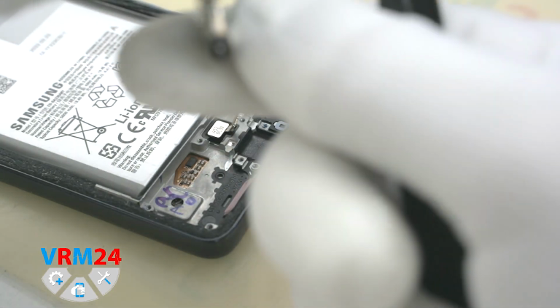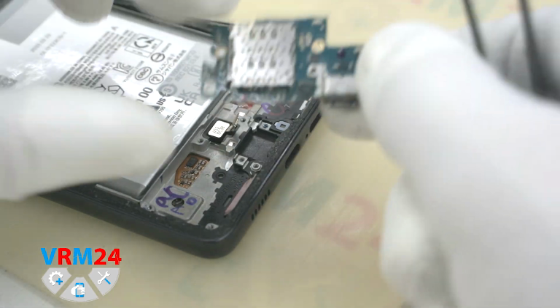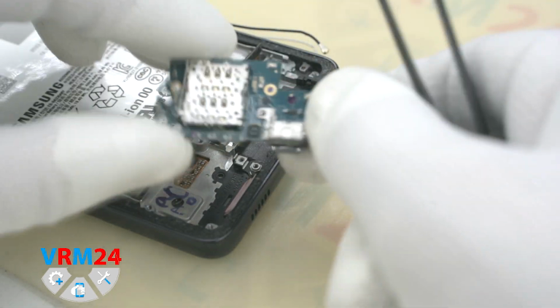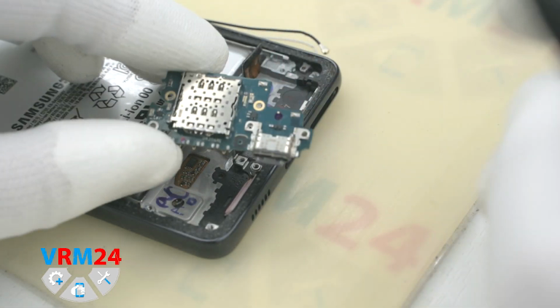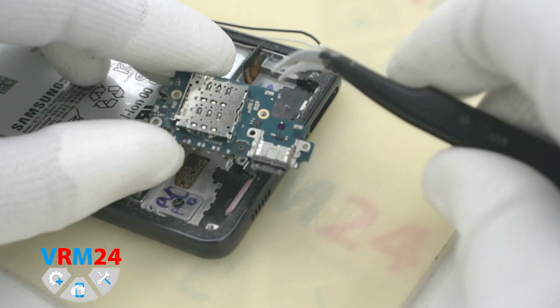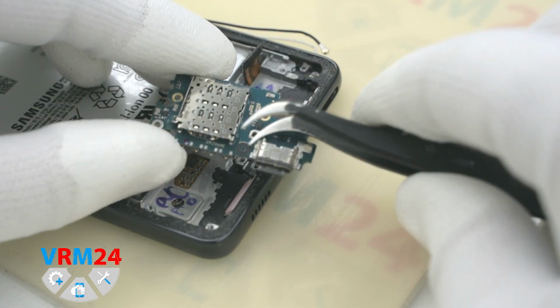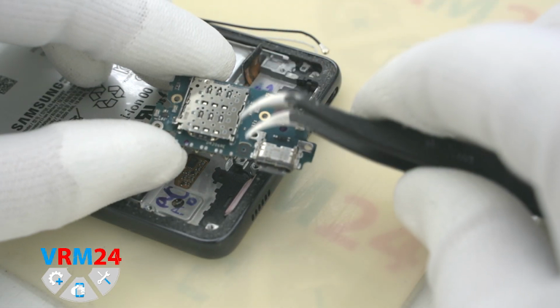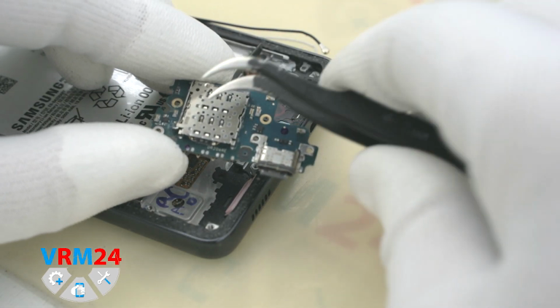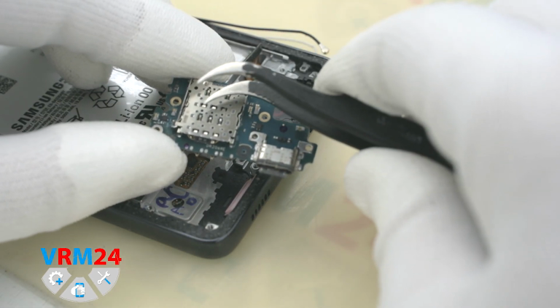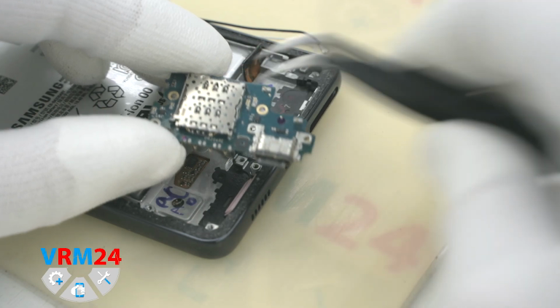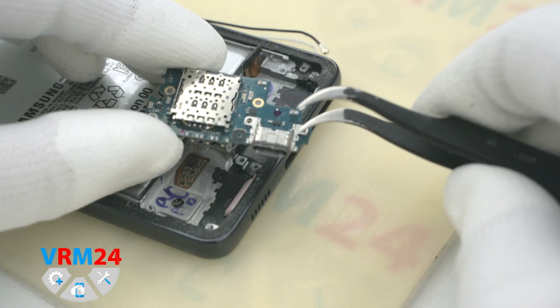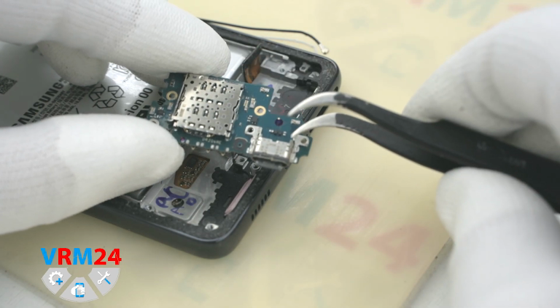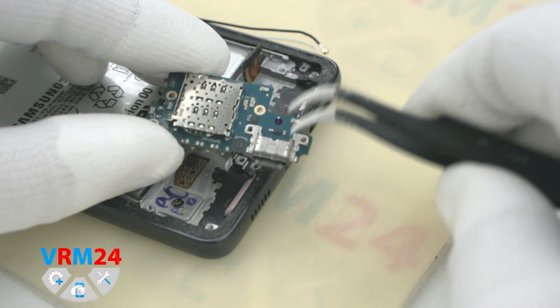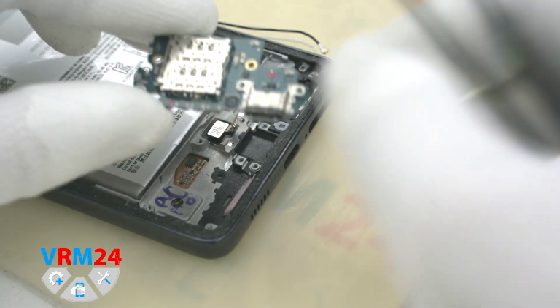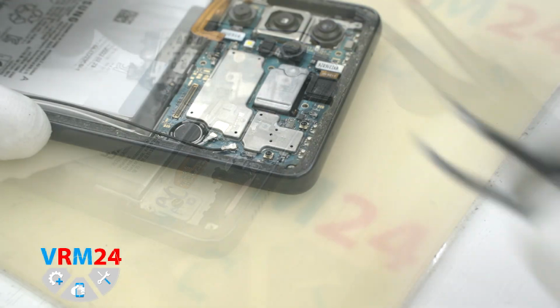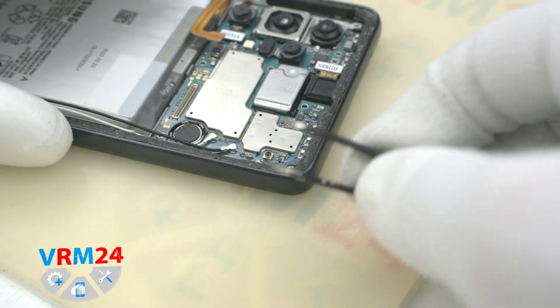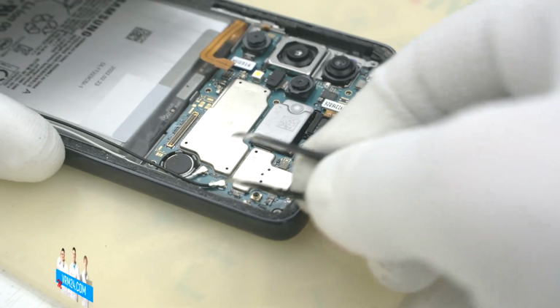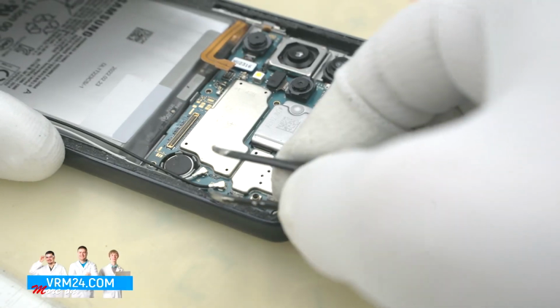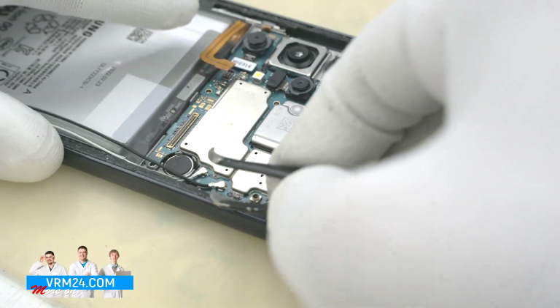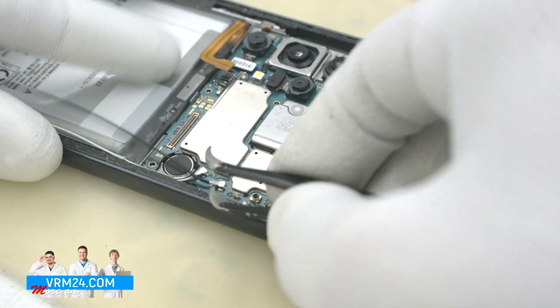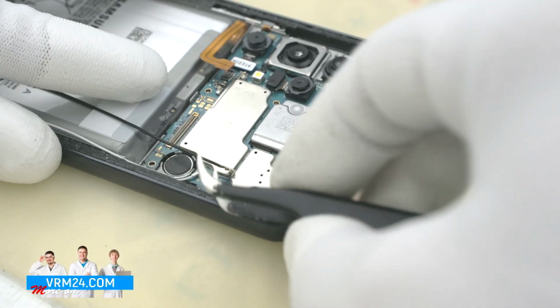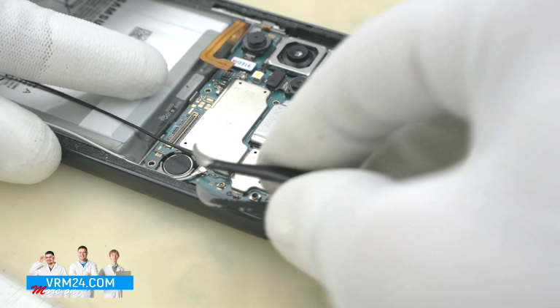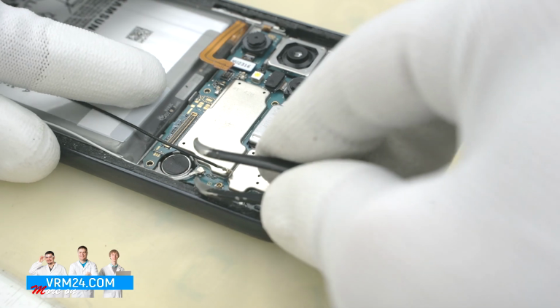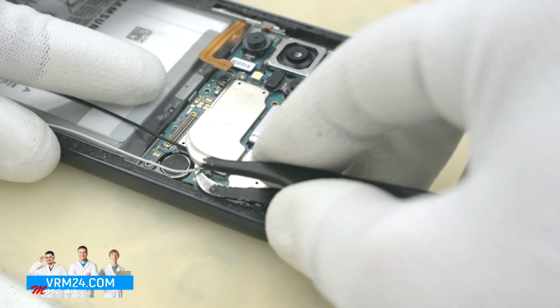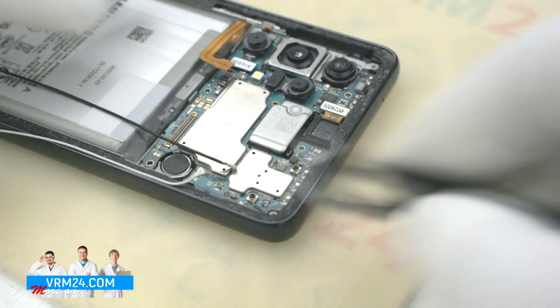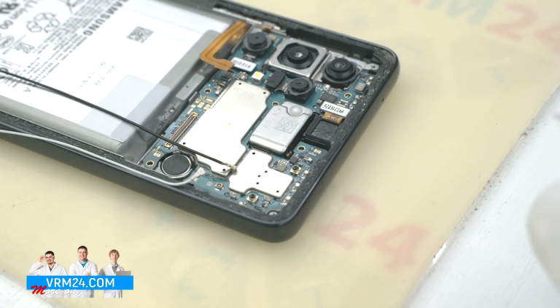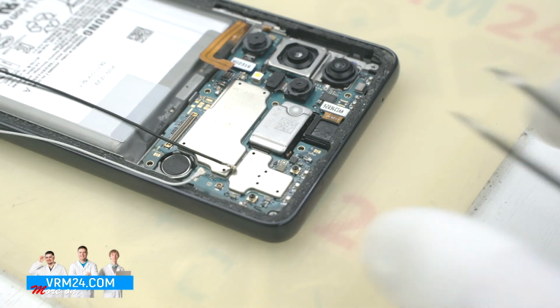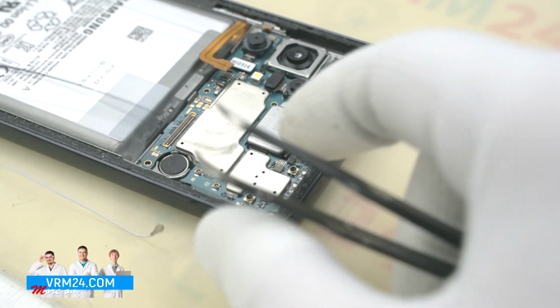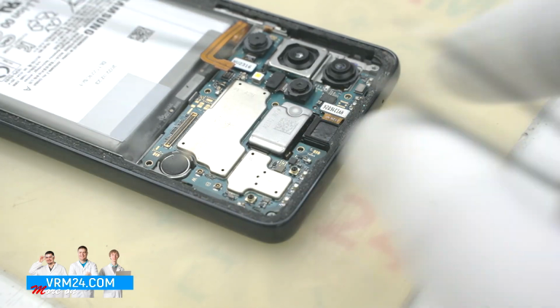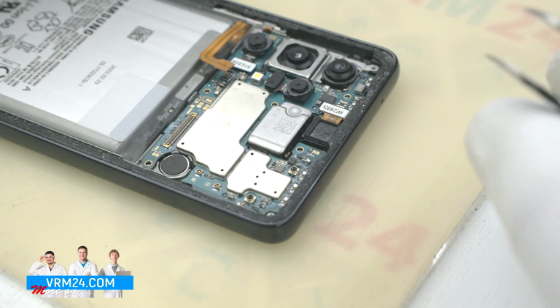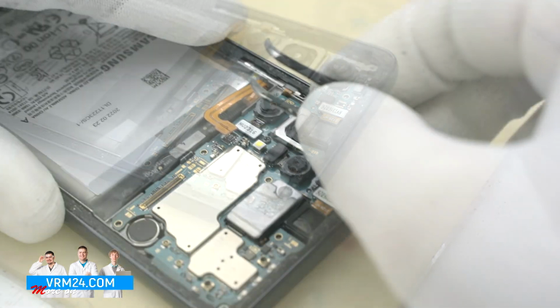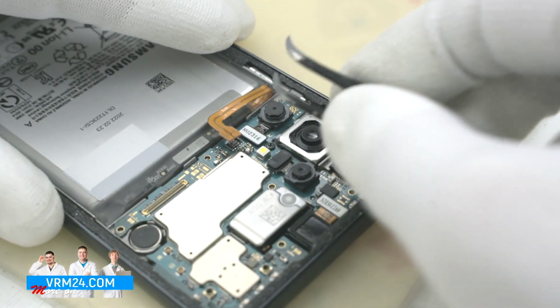On the subboard we have a microphone, a card holder, and a charging port. We disconnect the connectors and remove the coaxial cables — their location must also not be confused during reassembly.